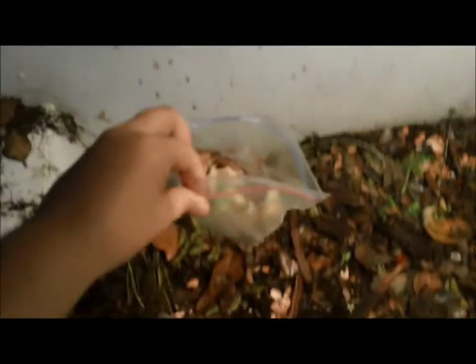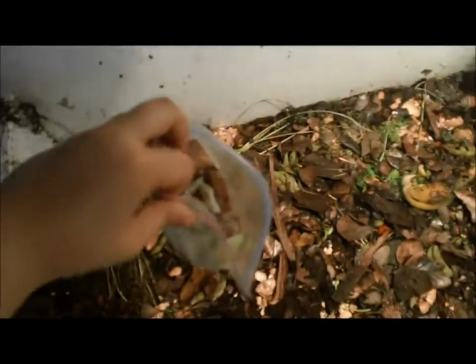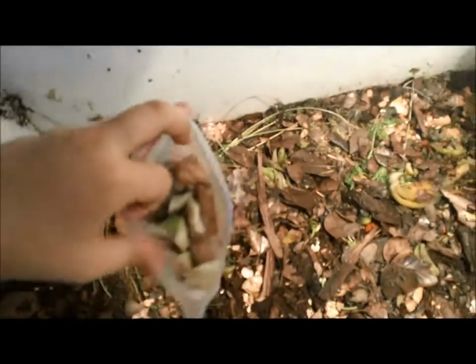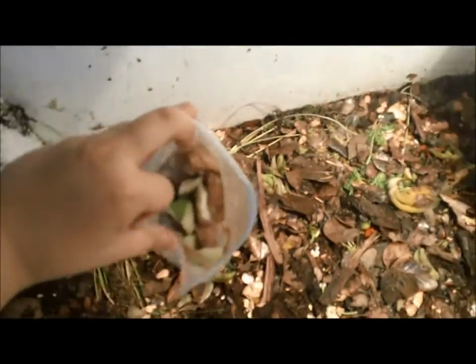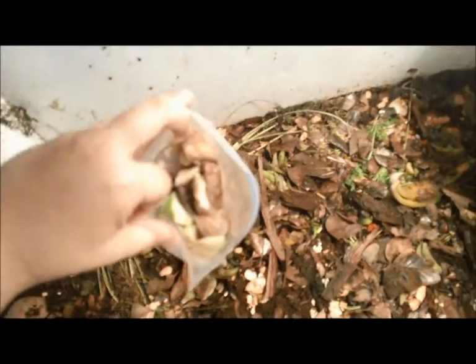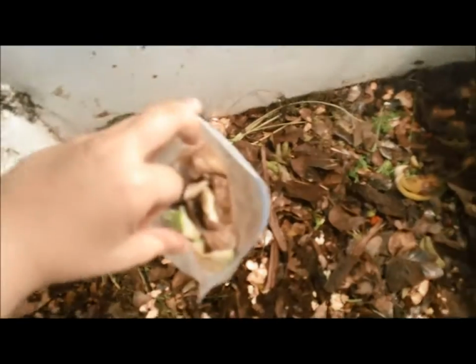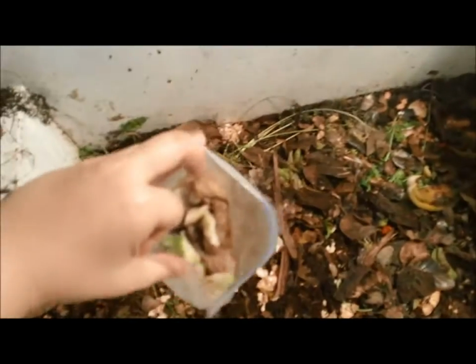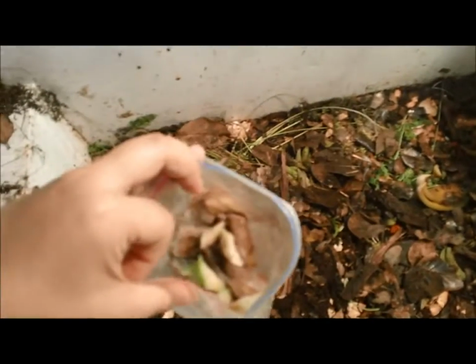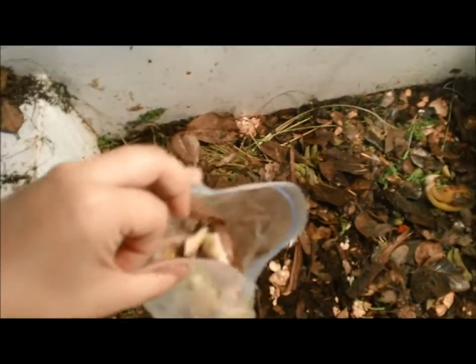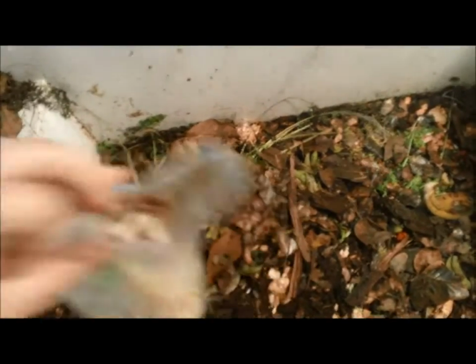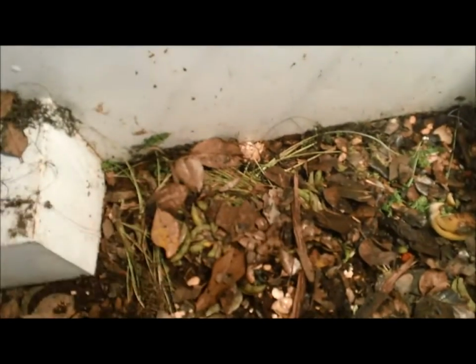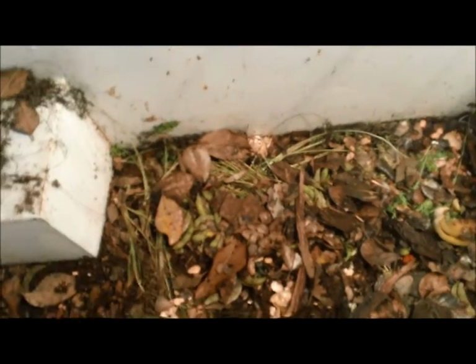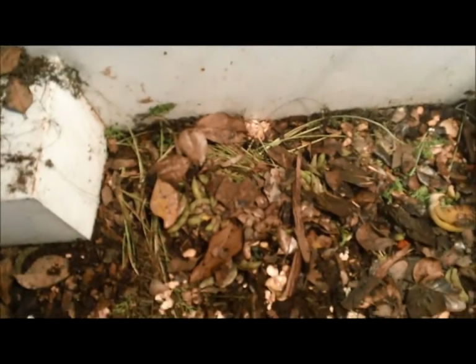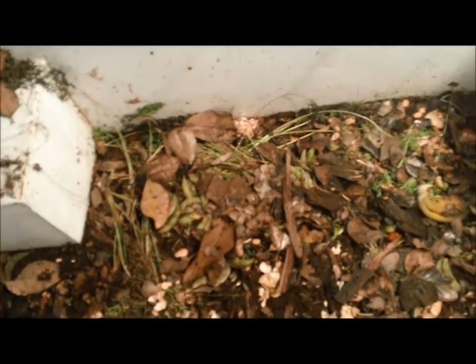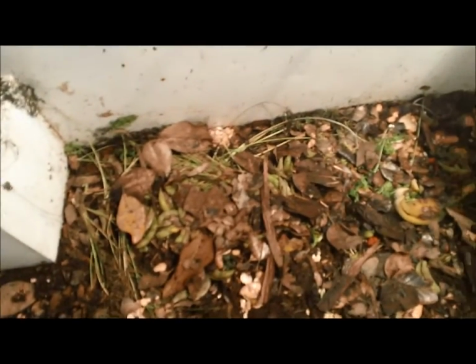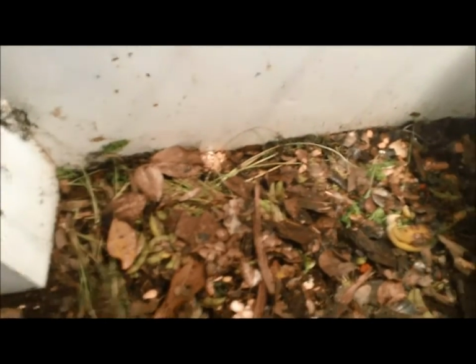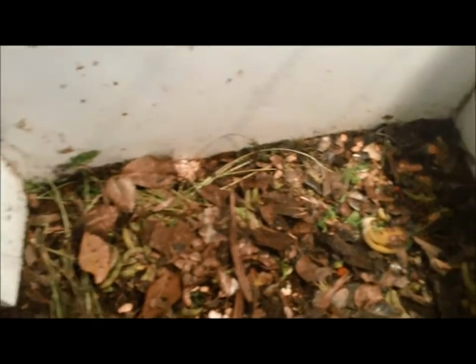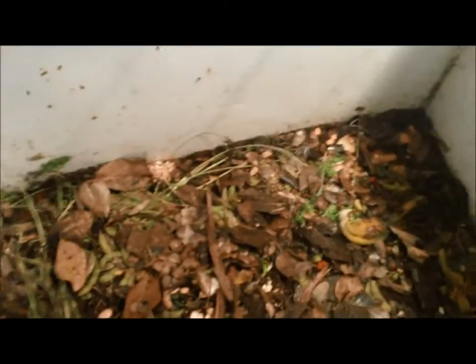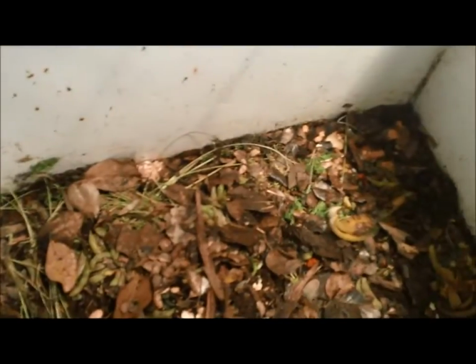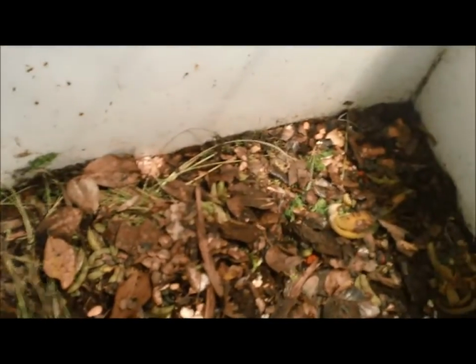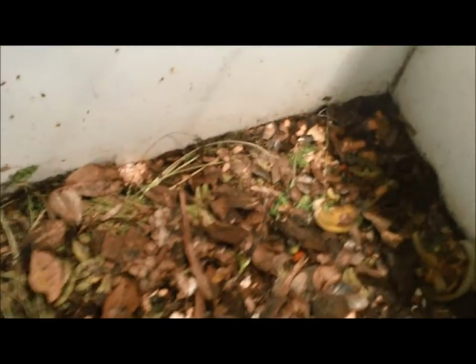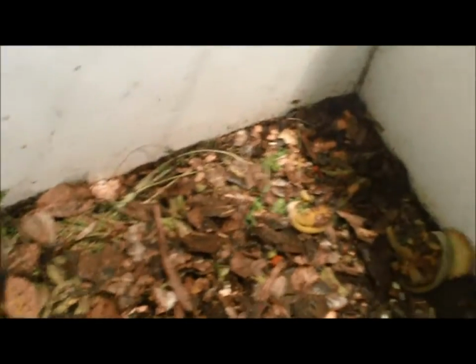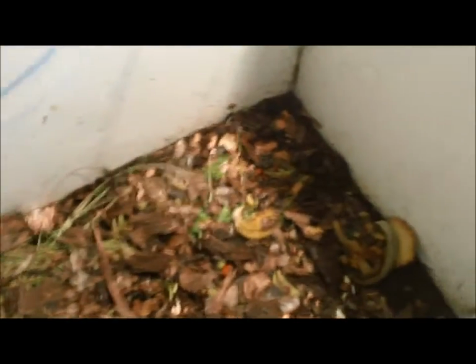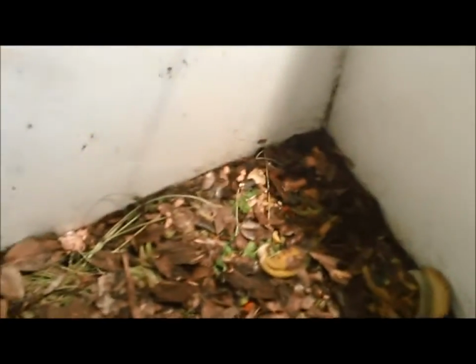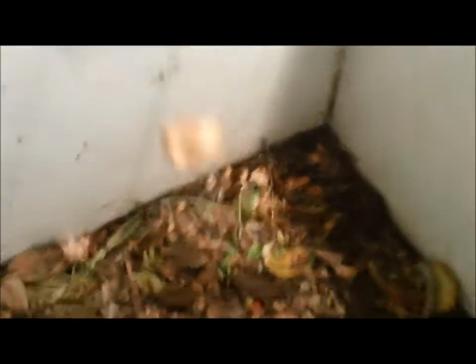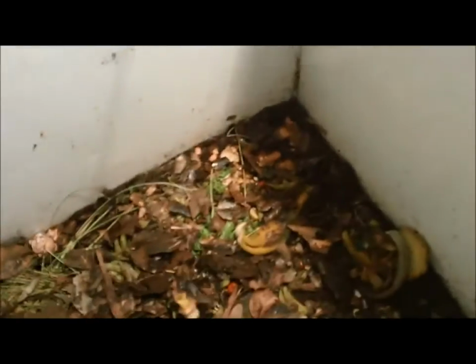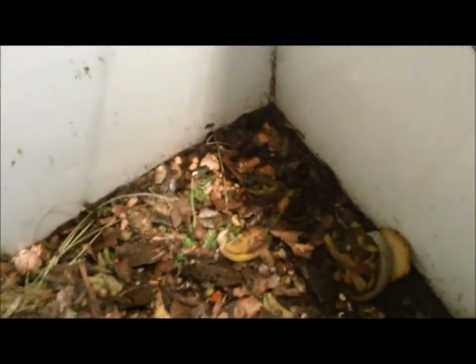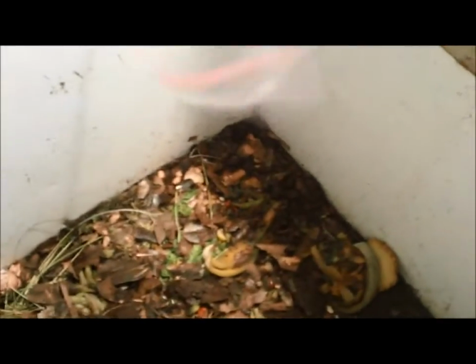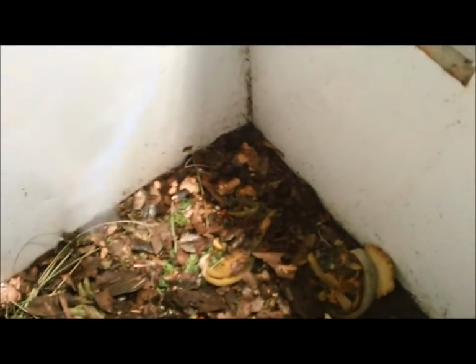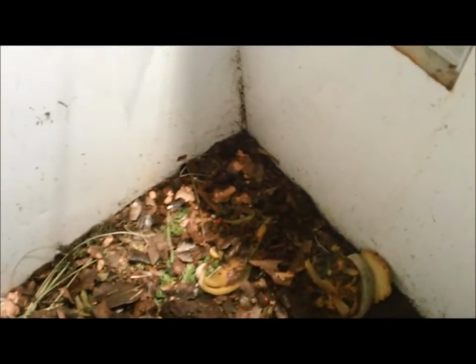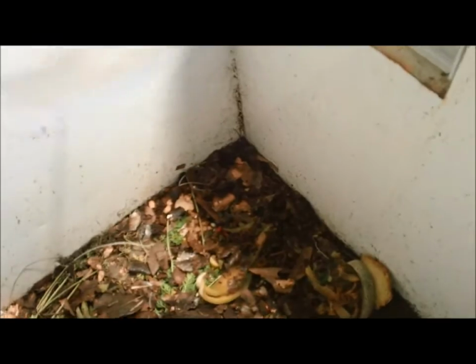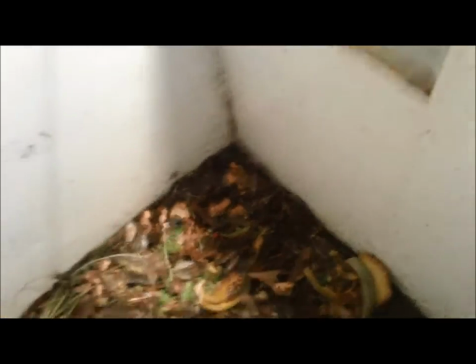As you can see, these are some frozen kitchen scraps — this is my greens, fruits and veggies — and I'm just going to spread it over. It's real hot here in the summer.